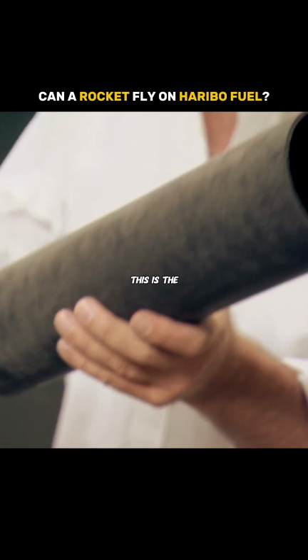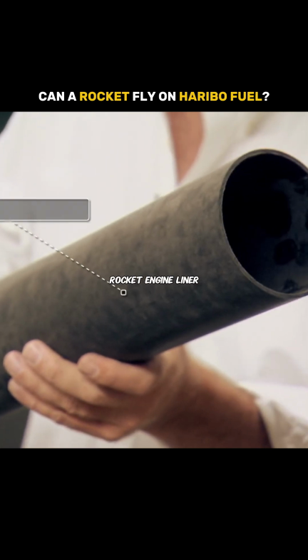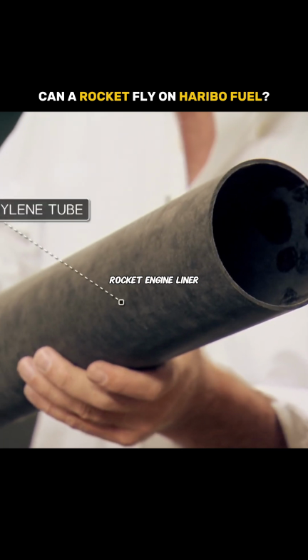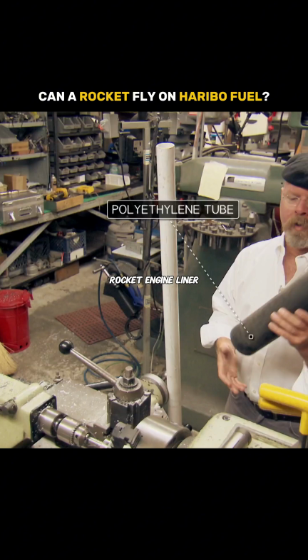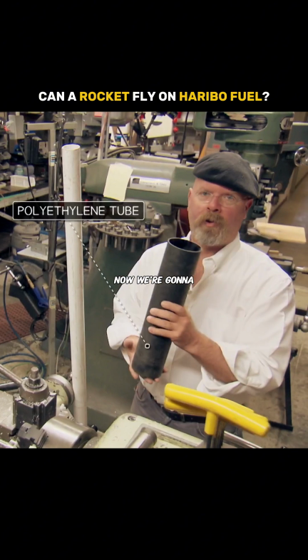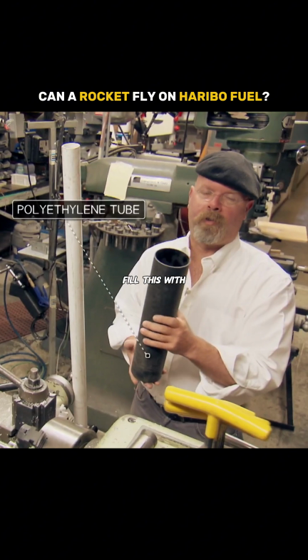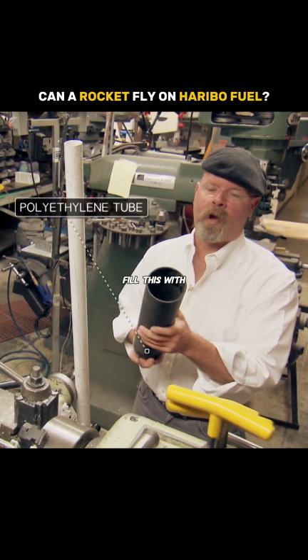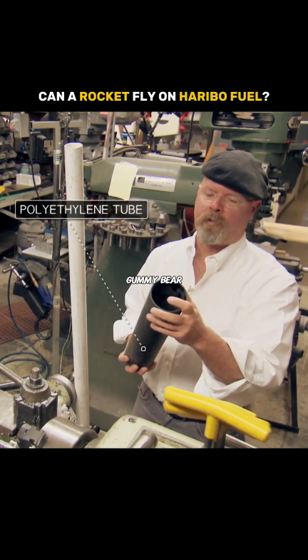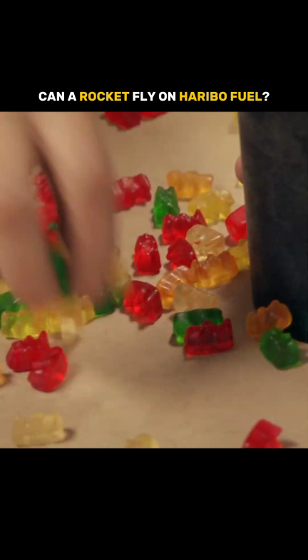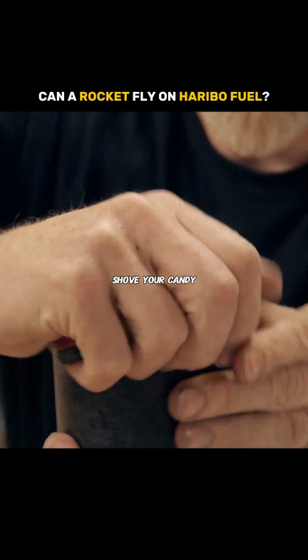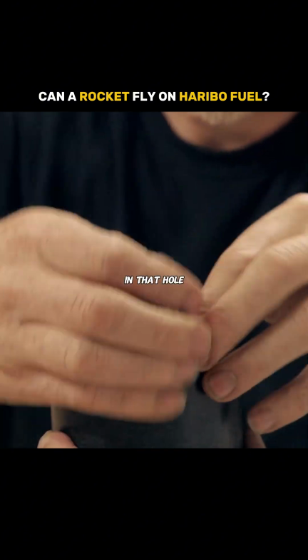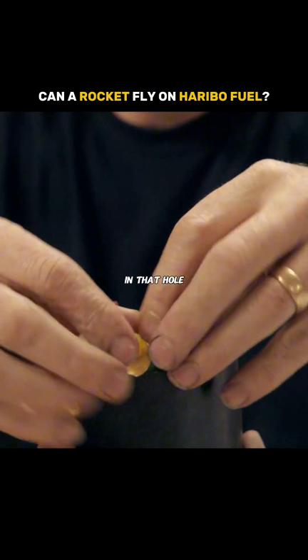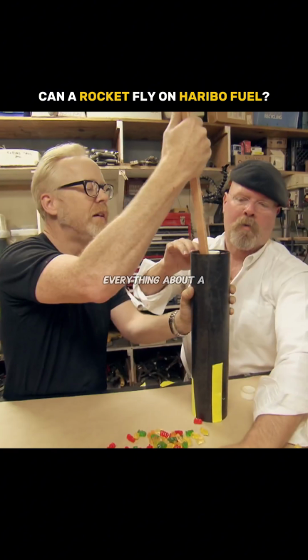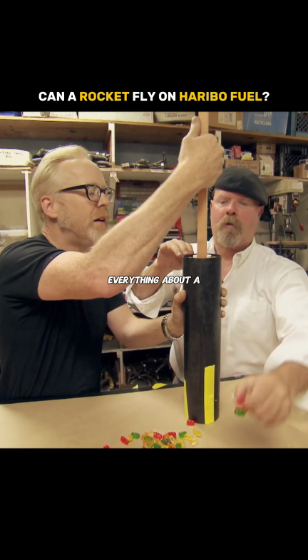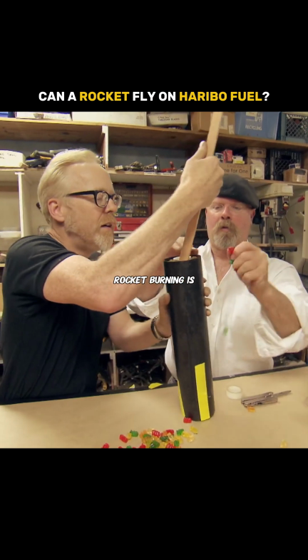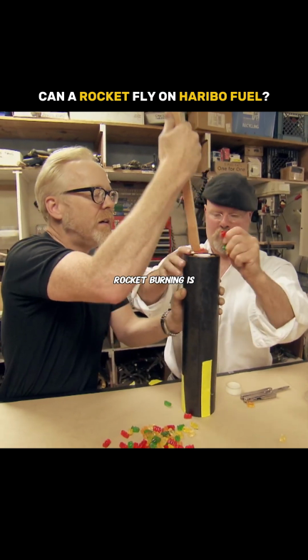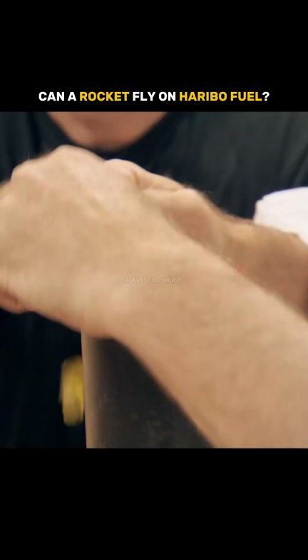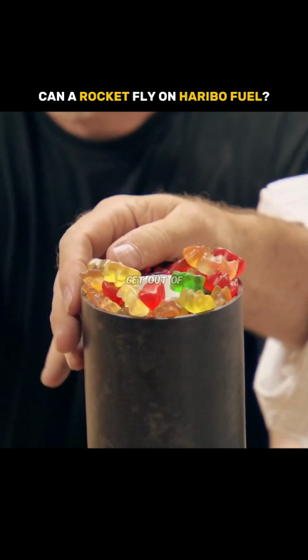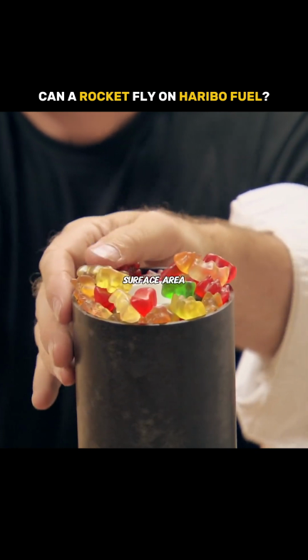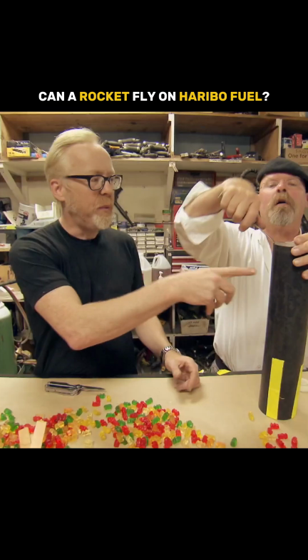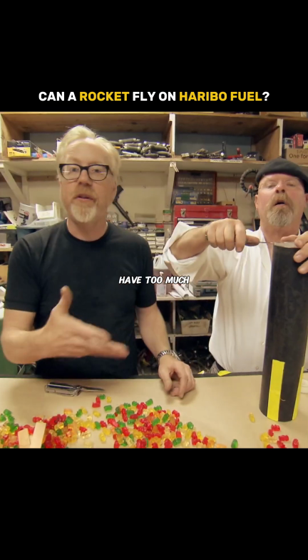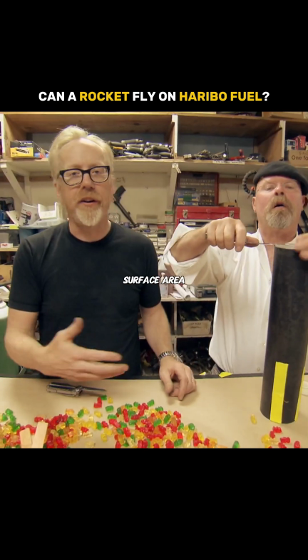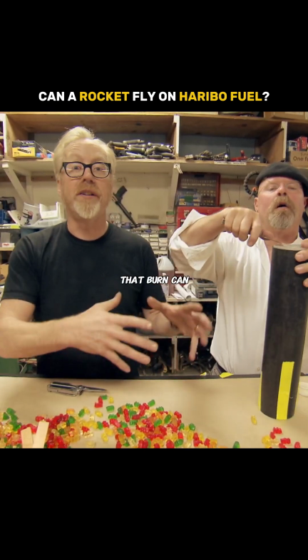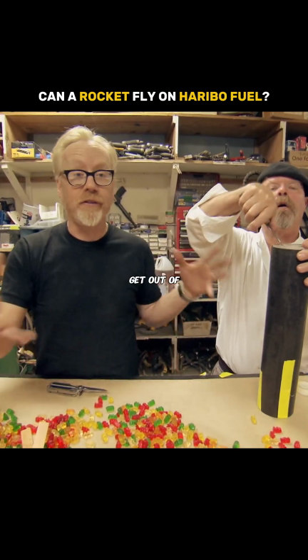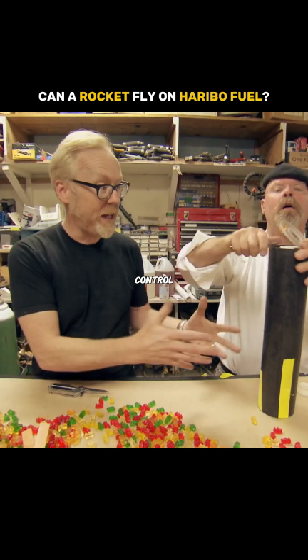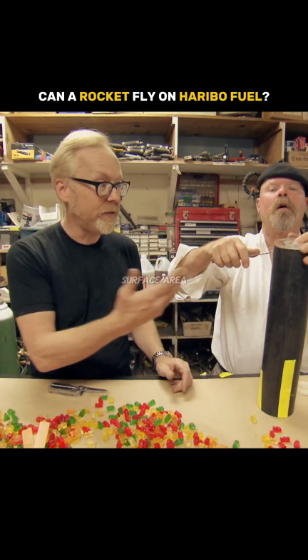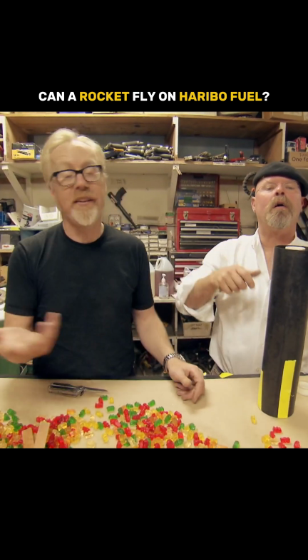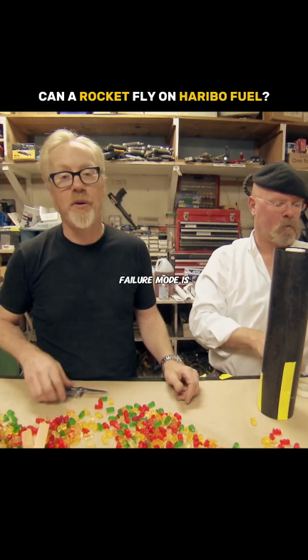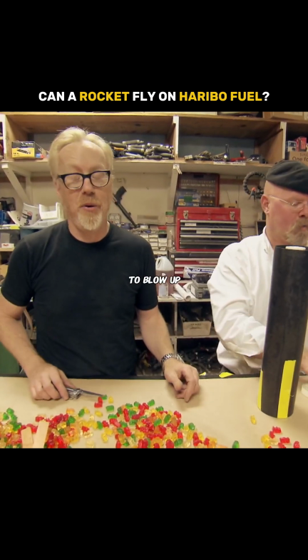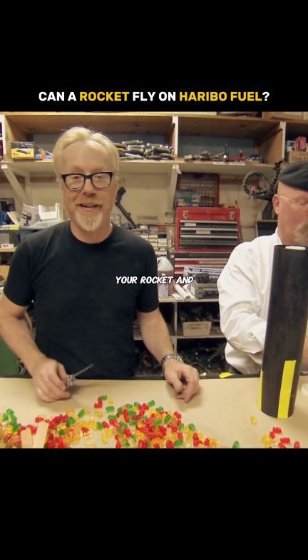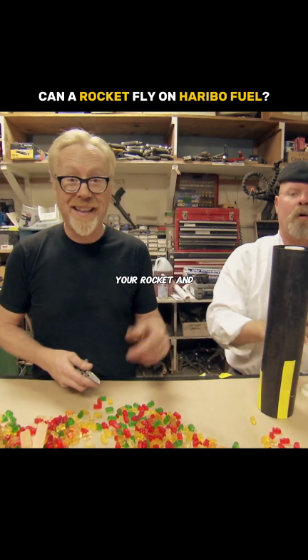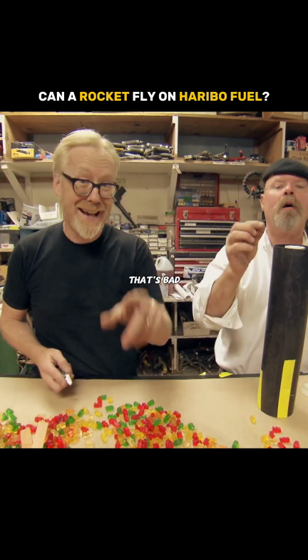This is the rocket engine liner. Now we're going to fill this with gummy bear. Shove your candy in that hole! Everything about a rocket burning is about controlling the burn. And when you have too much surface area, that burn can get out of control, and really its failure mode is to blow up your rocket. And that's bad.